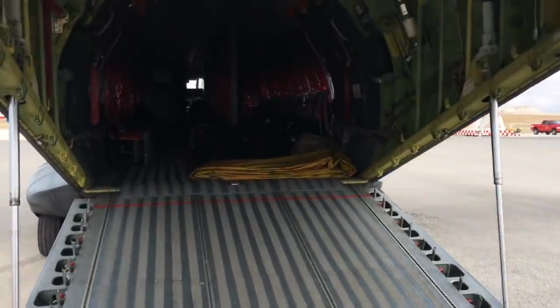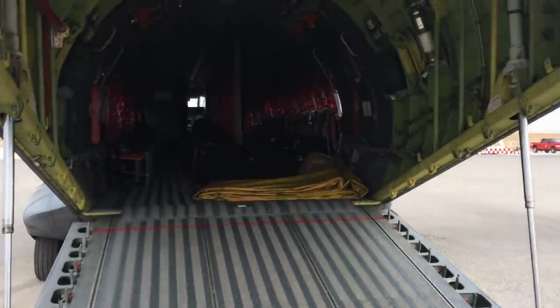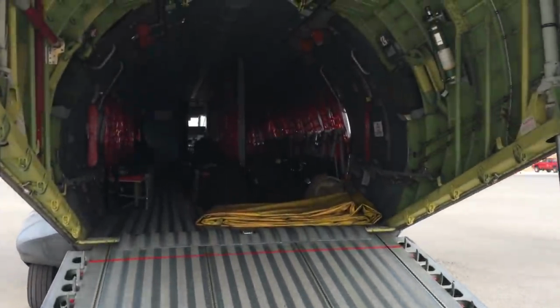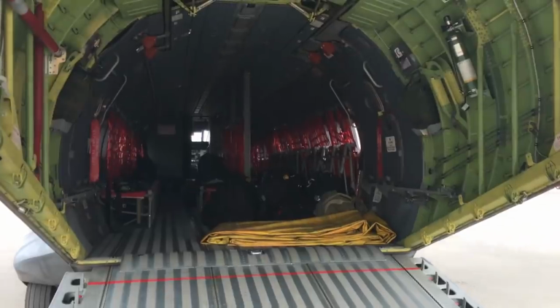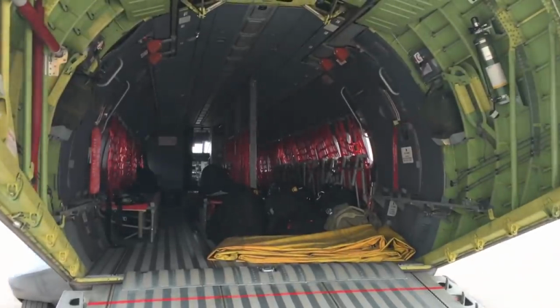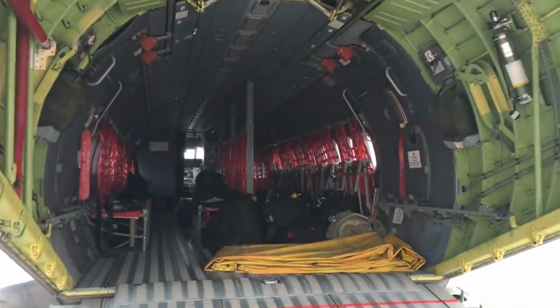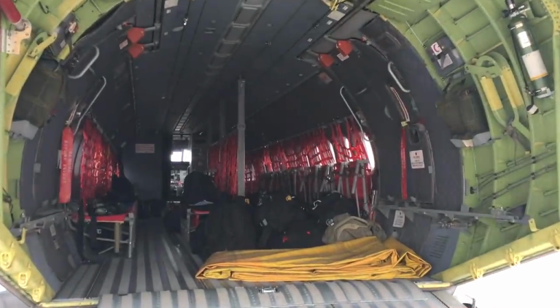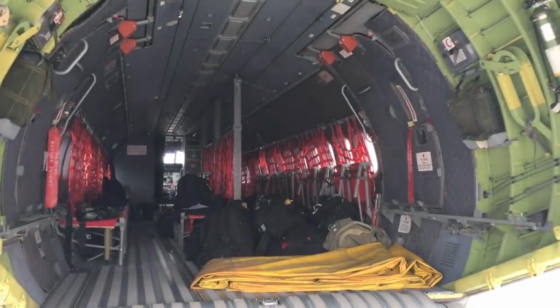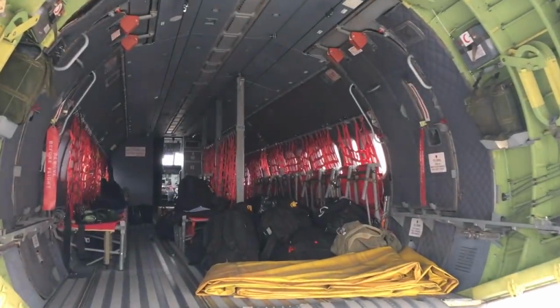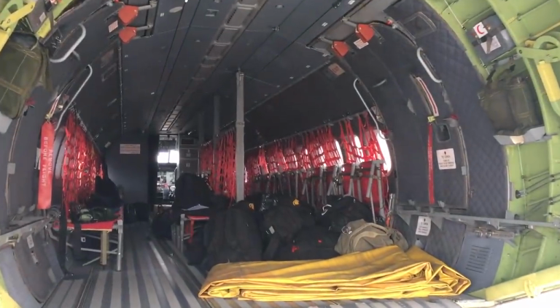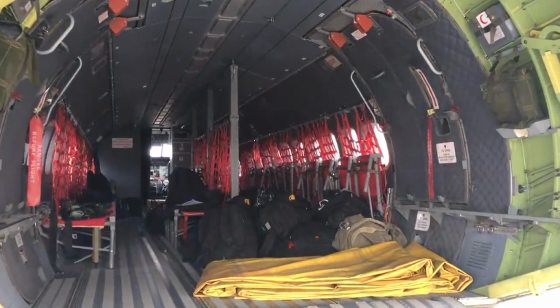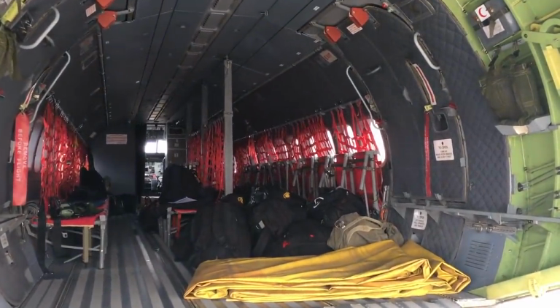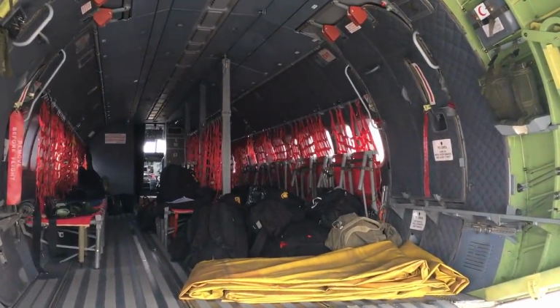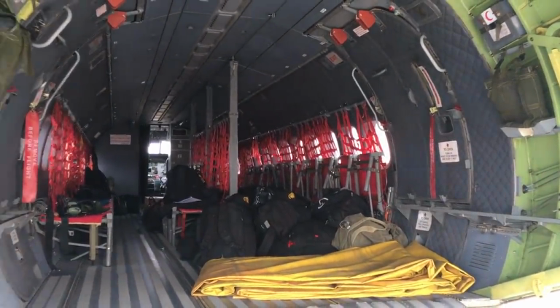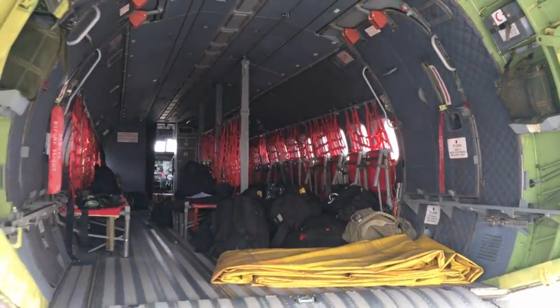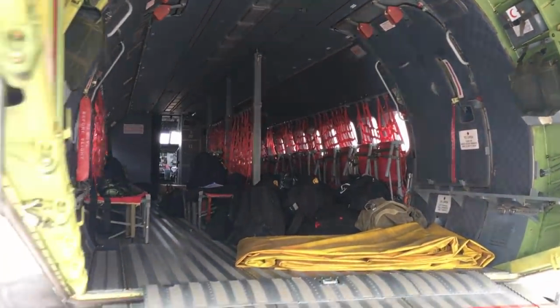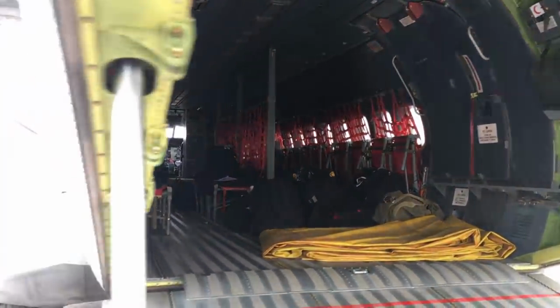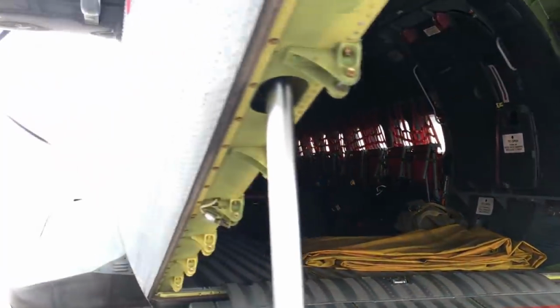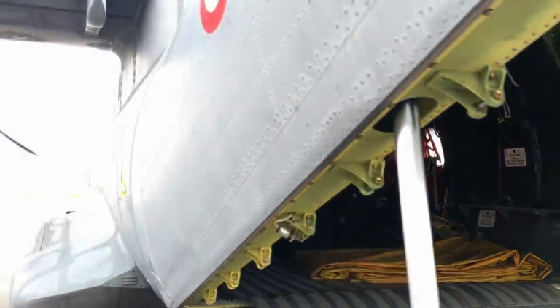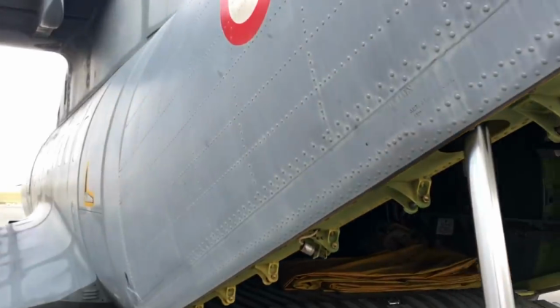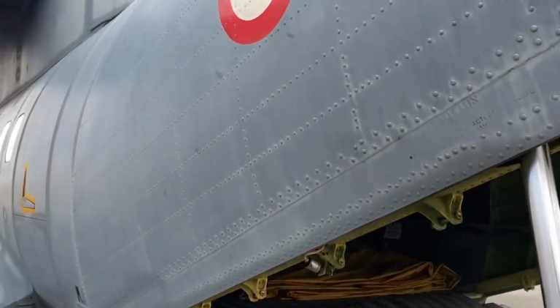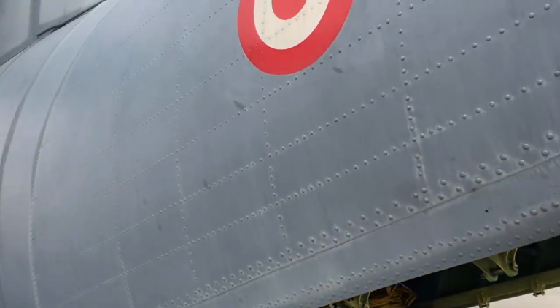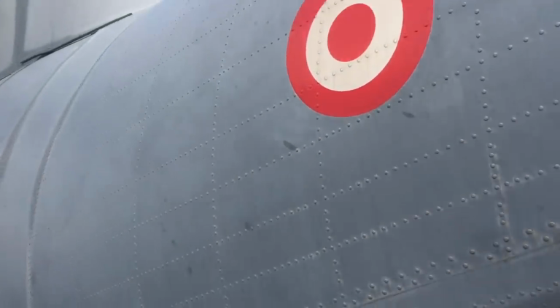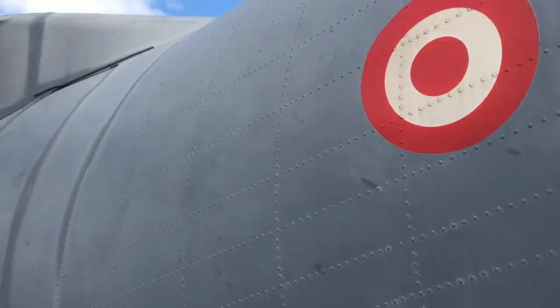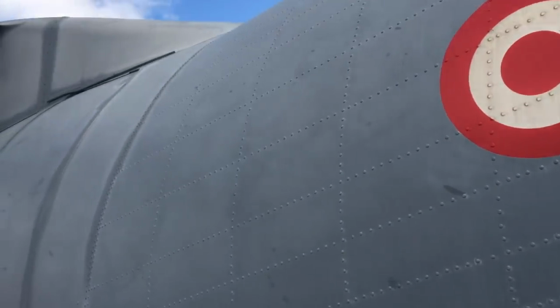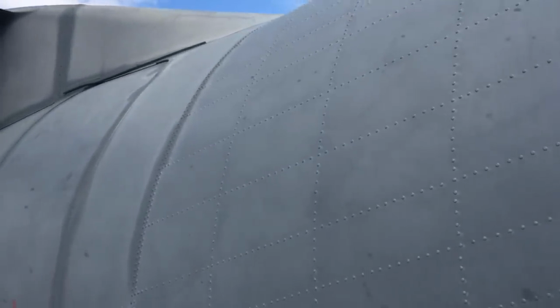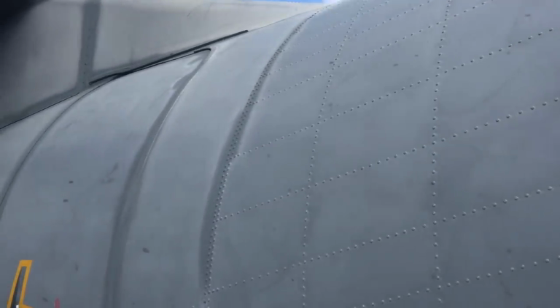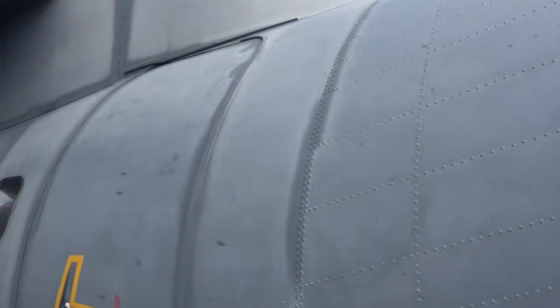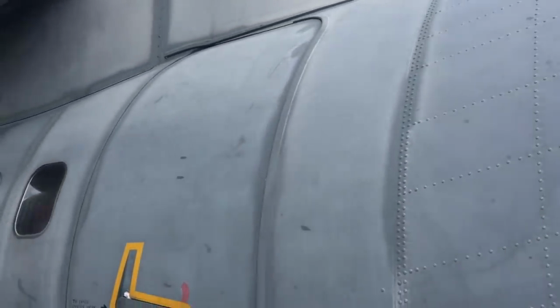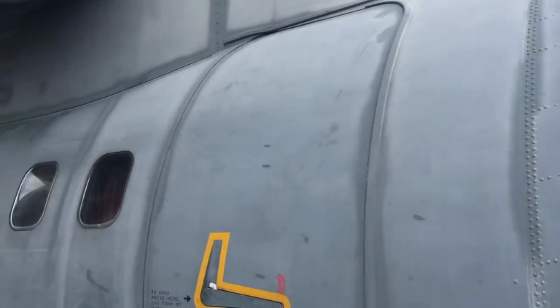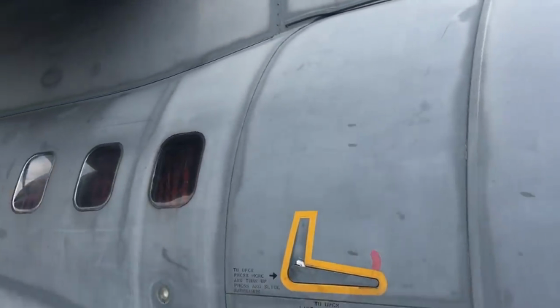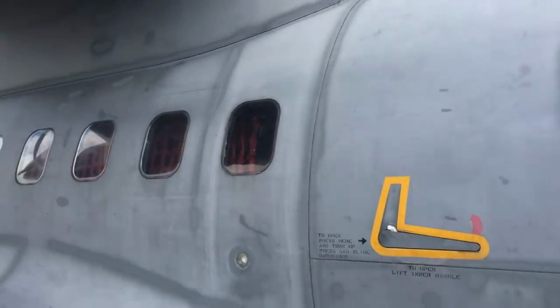Uçağın dışına da bakıyoruz. CN-235'in Türk Havacılık ve Uzay Sanayi tarafından da üretildiğini belirtmek gerekiyor. Uçaklar gri renkleriyle Türk Silahlı Kuvvetleri'nde görev yapmaktalar. Aynı zamanda sahil güvenlik ve deniz kuvvetlerinde de kullanılmakta.